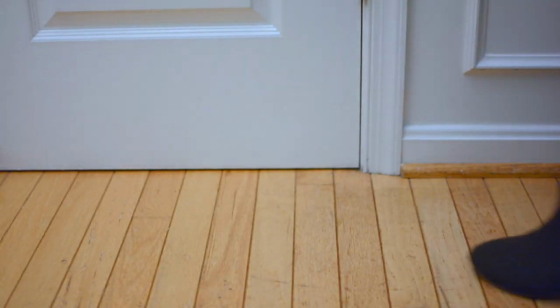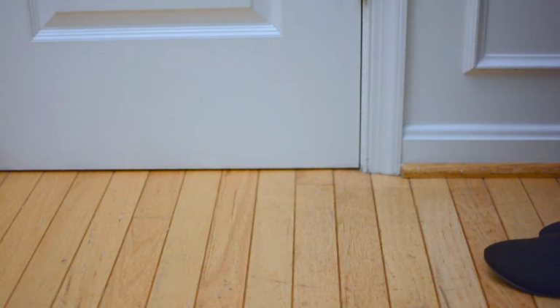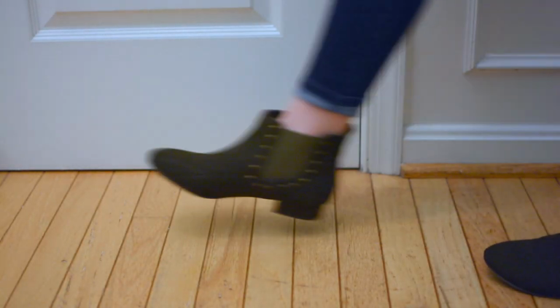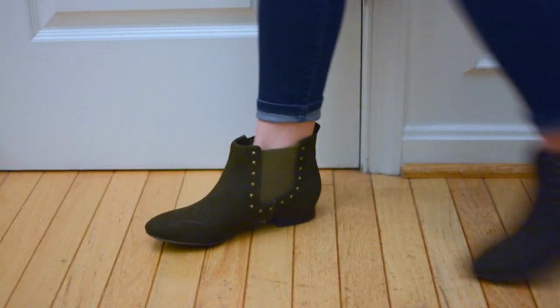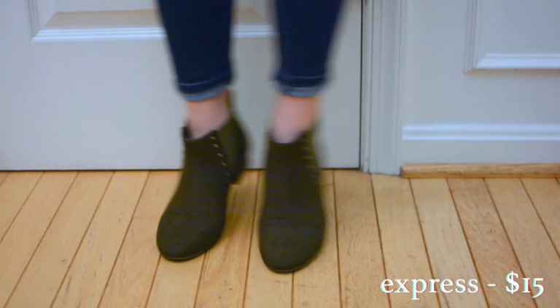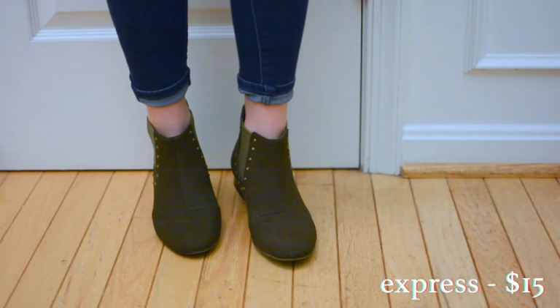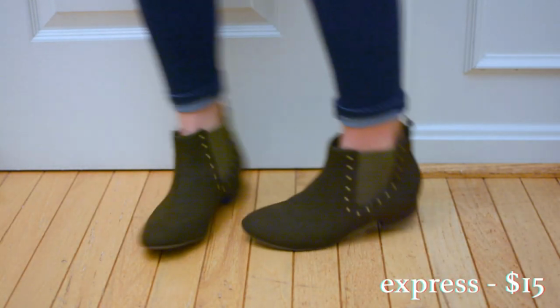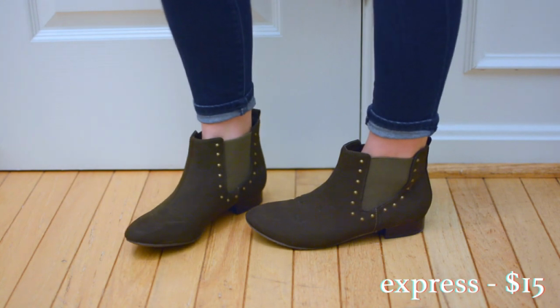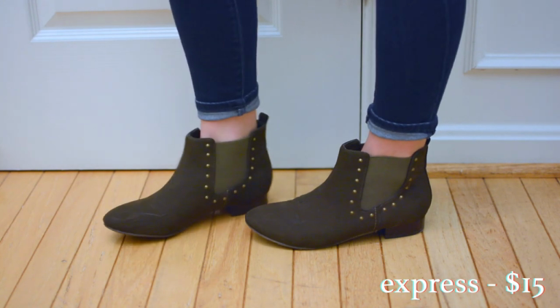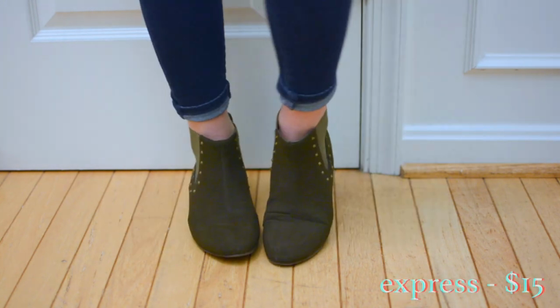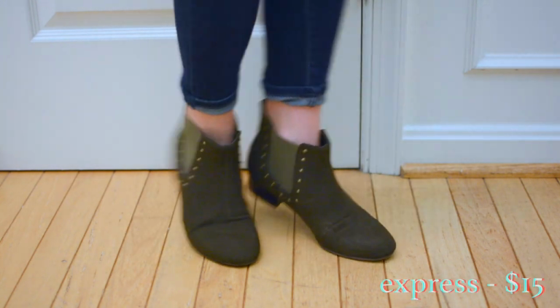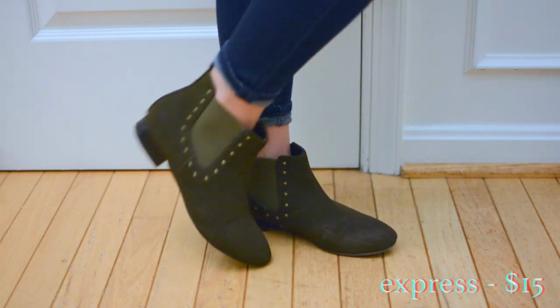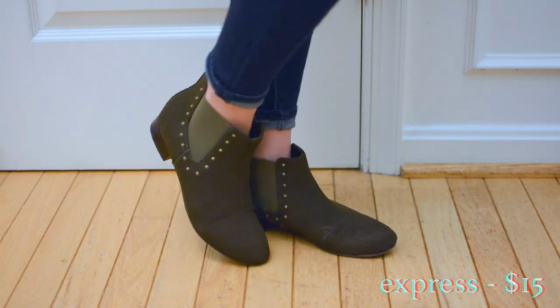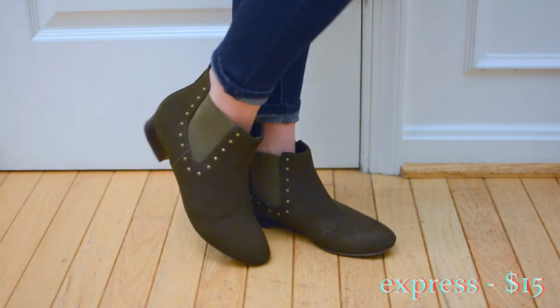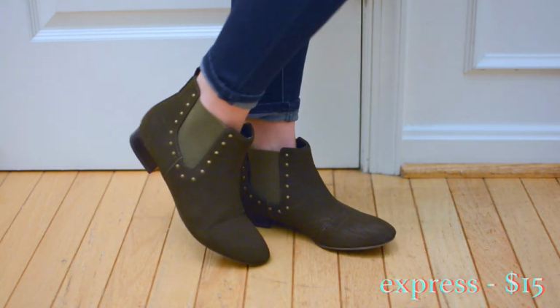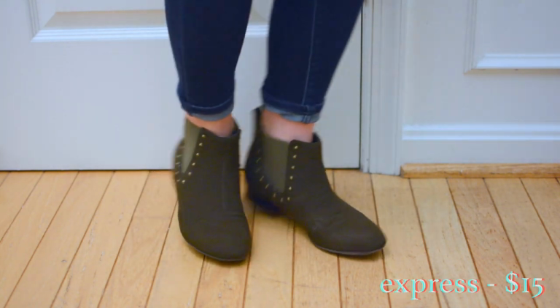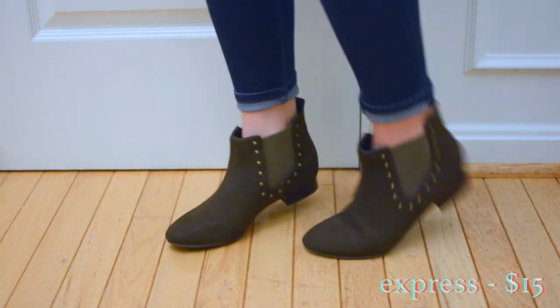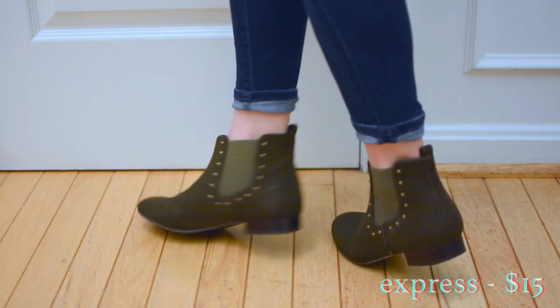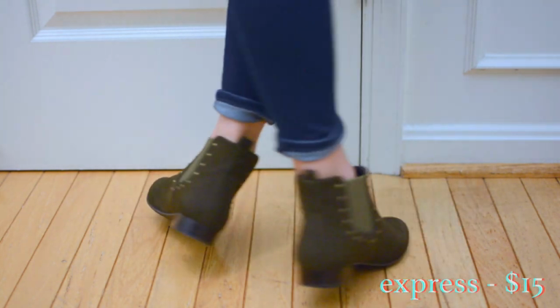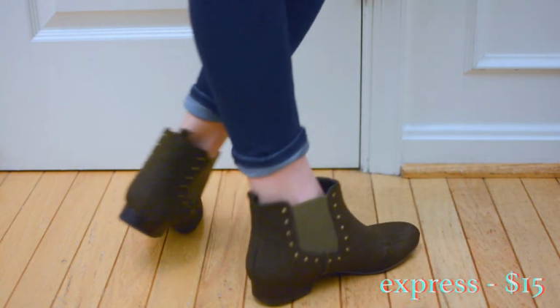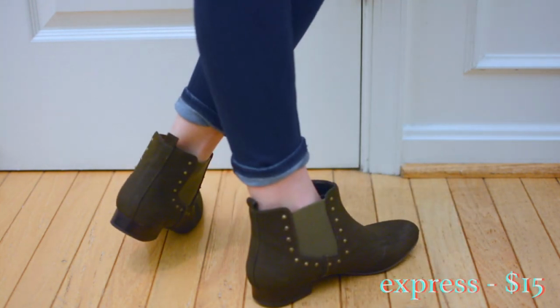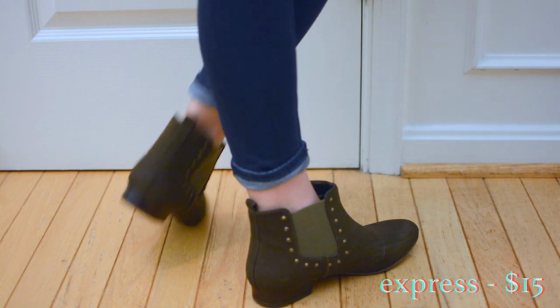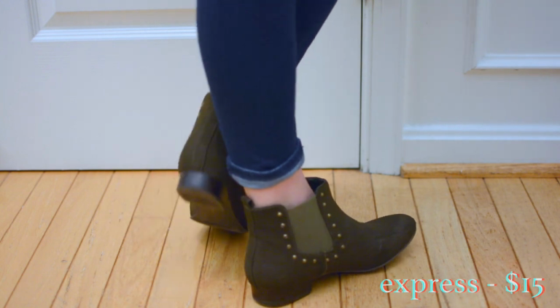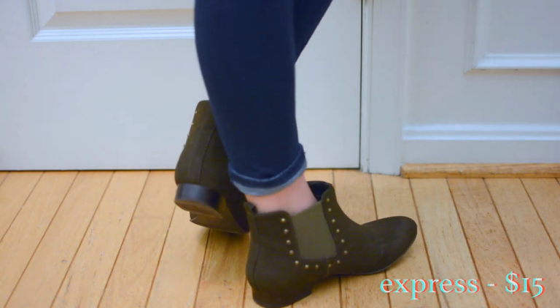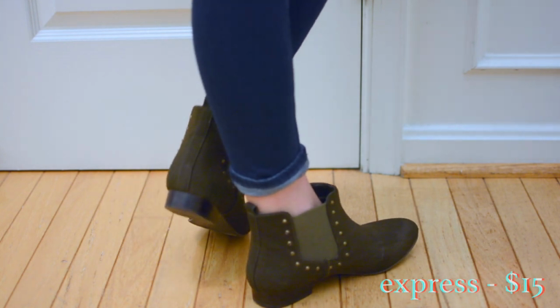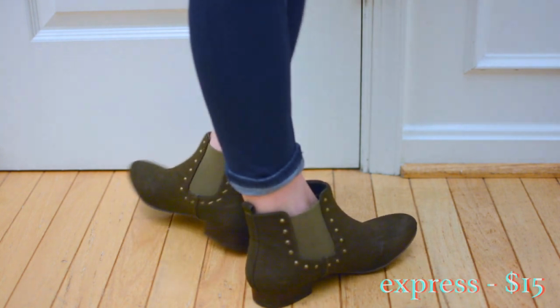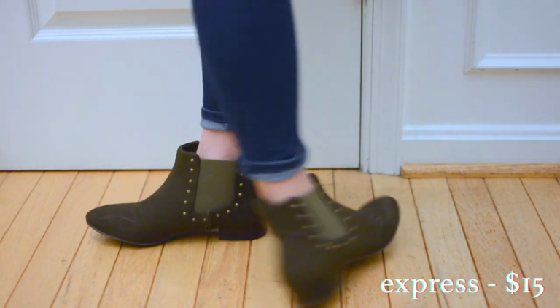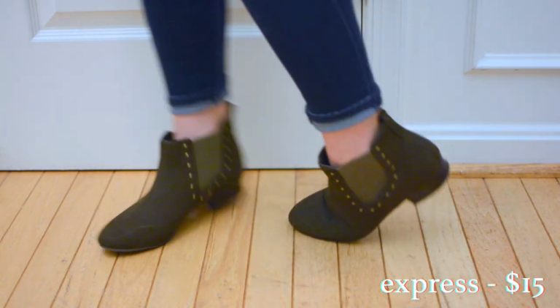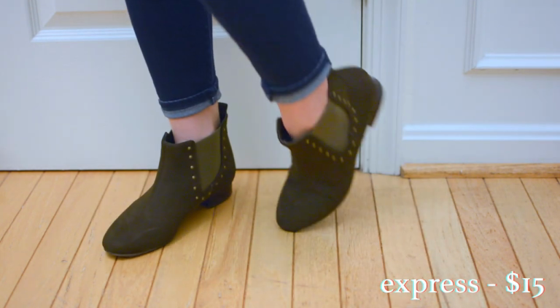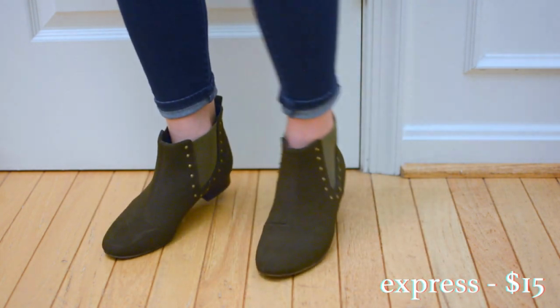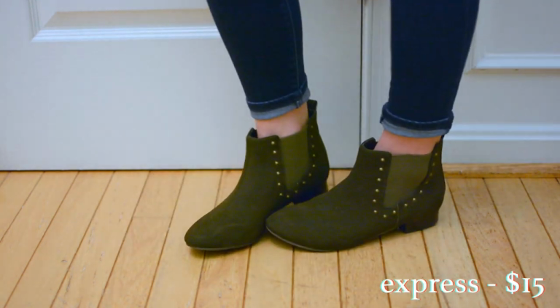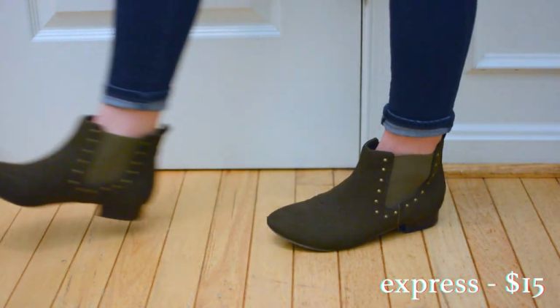To be honest I bought these mostly just because they were super on sale. Unfortunately they're a little bit small for me so I haven't gotten that much wear out of them, but I still think it's a really nice color so I thought it was worth showing.